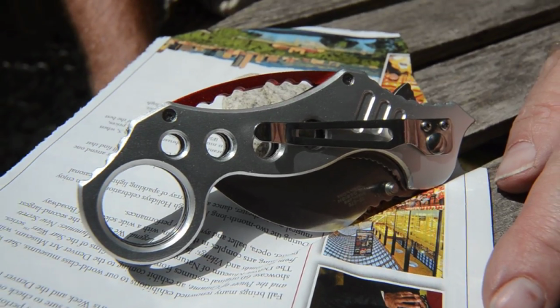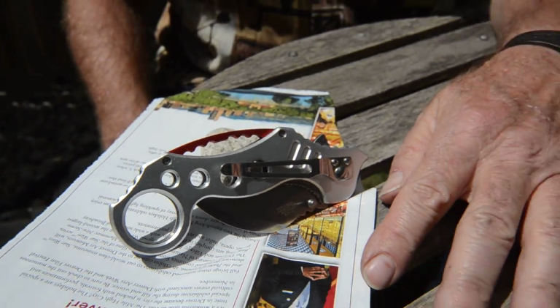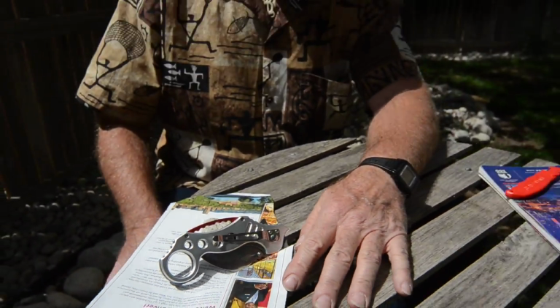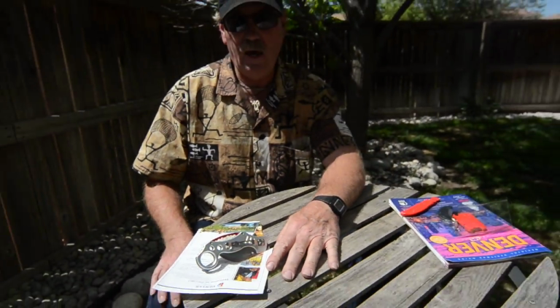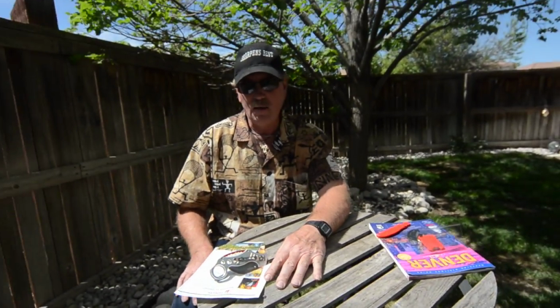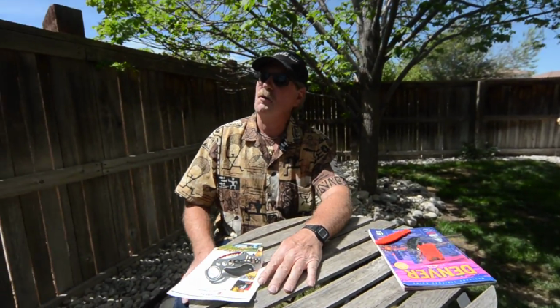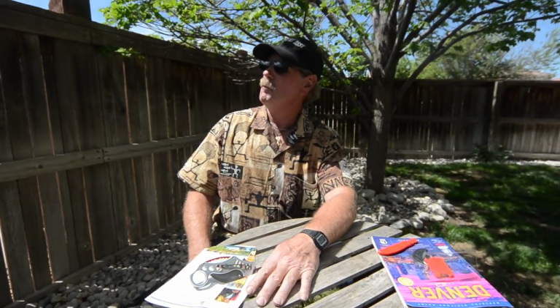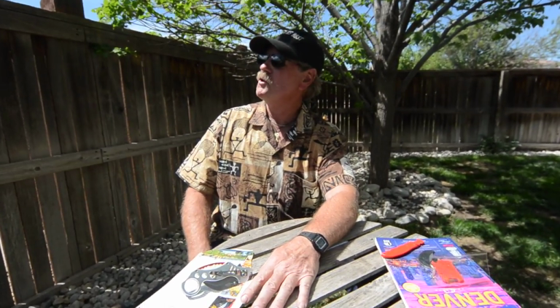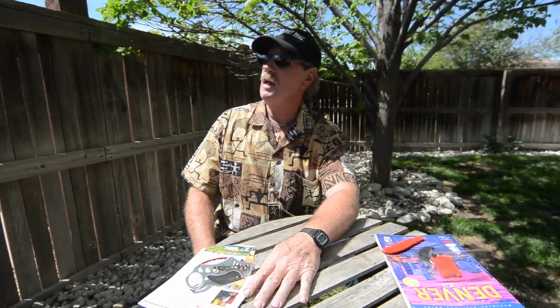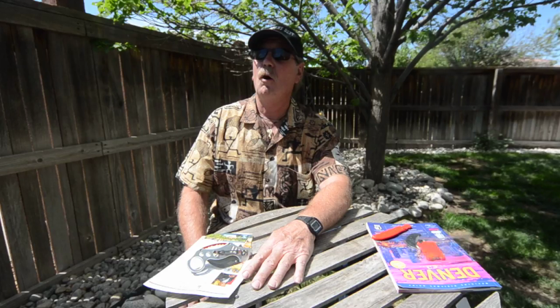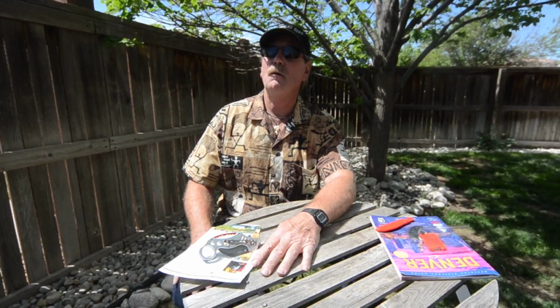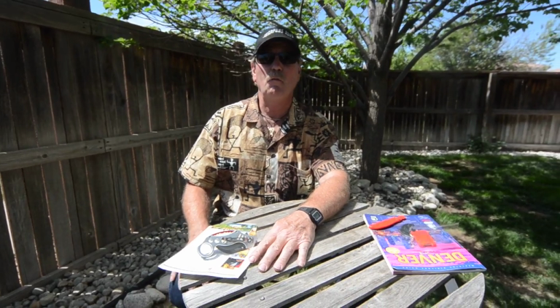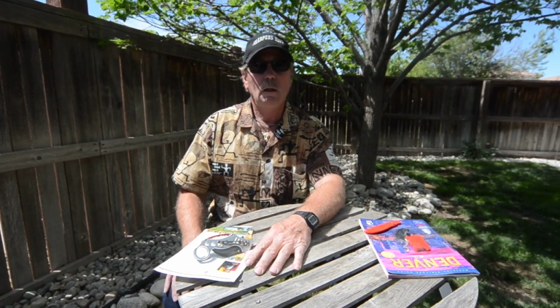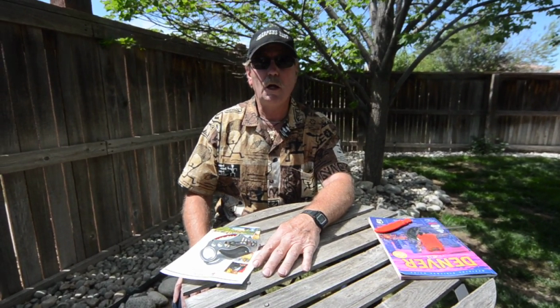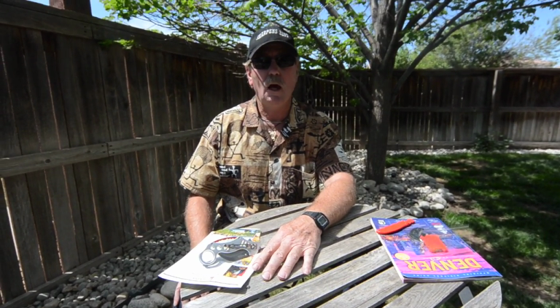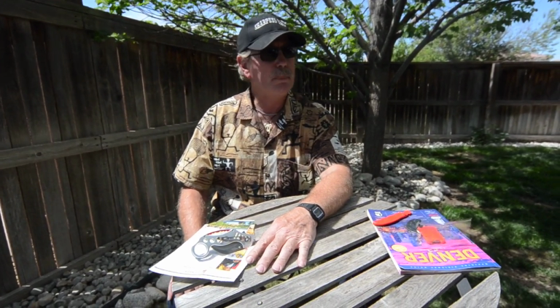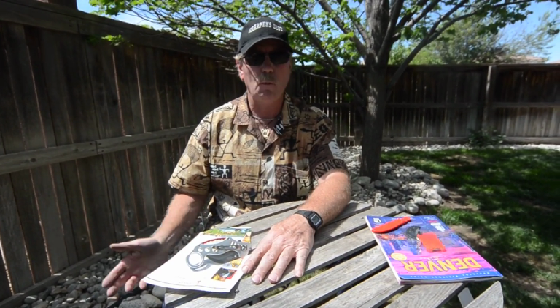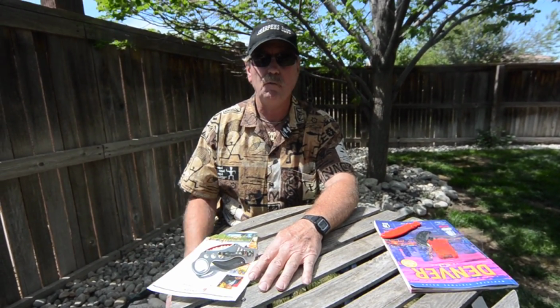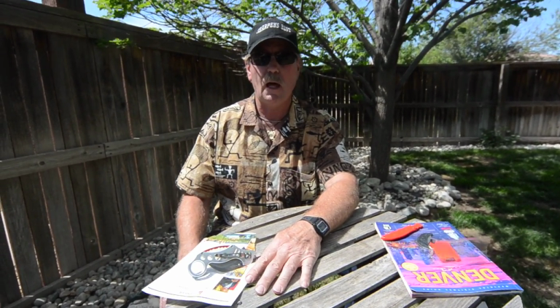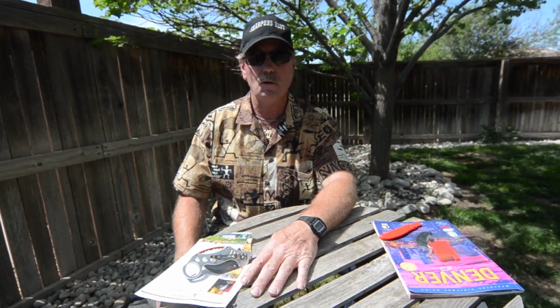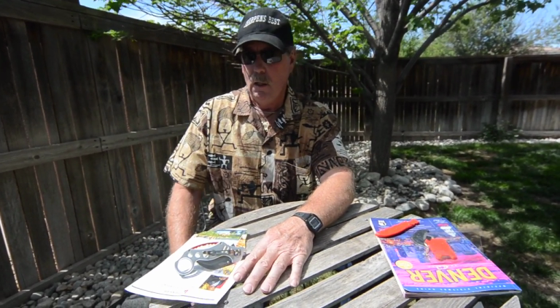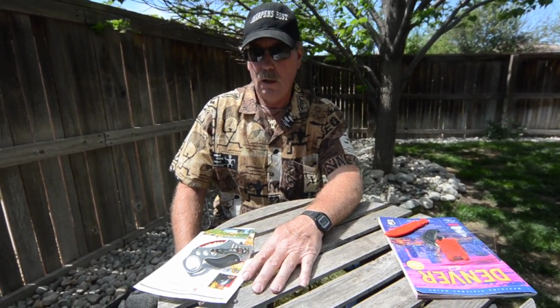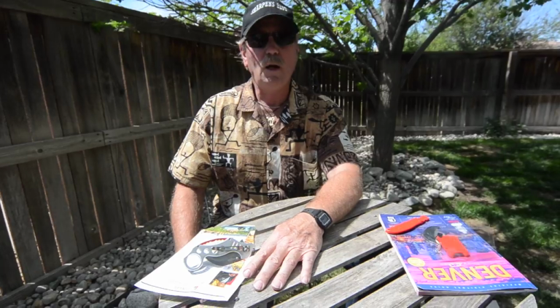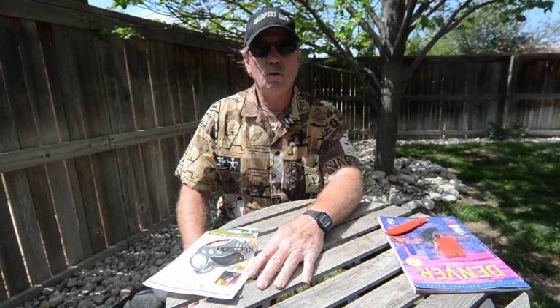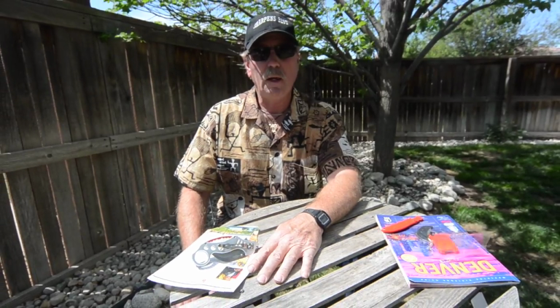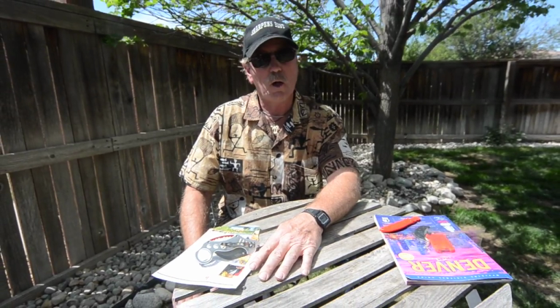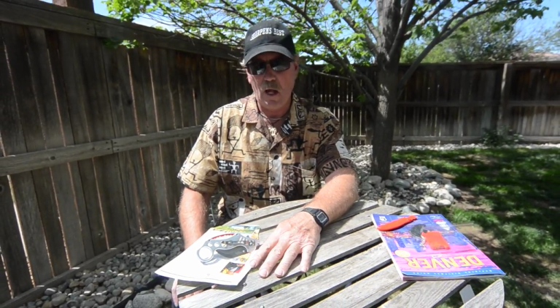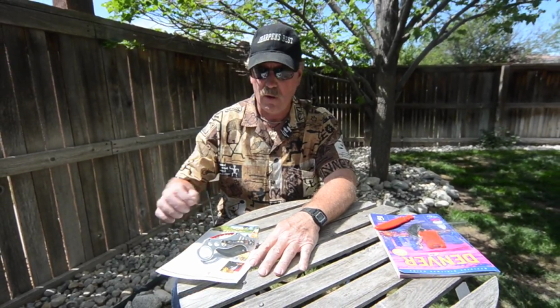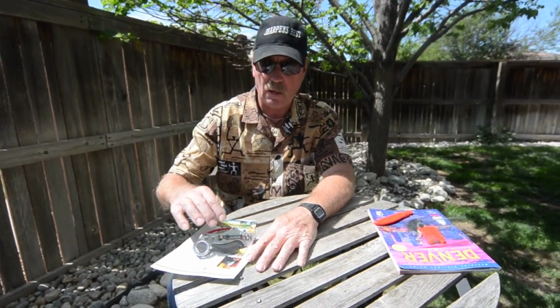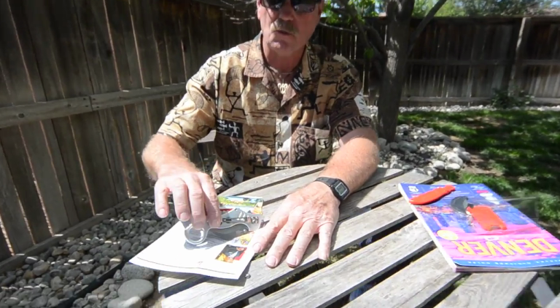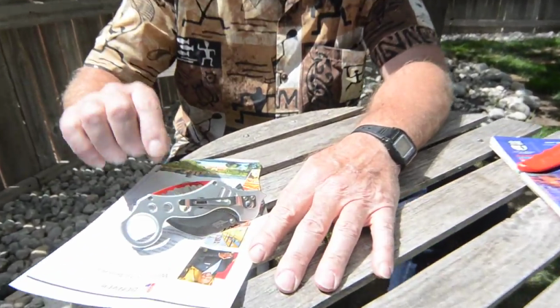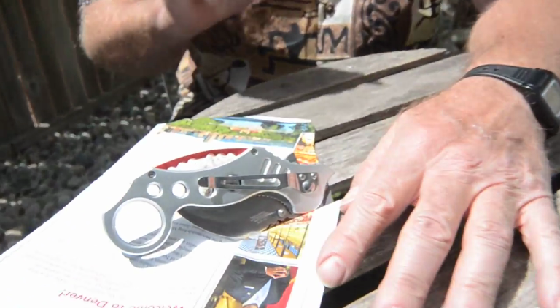Here we are down in Denver, beautiful sunny day, little breeze. Today: 101 sharpening a hawkbill knife — that's an inside radius — a pretty cool knife.